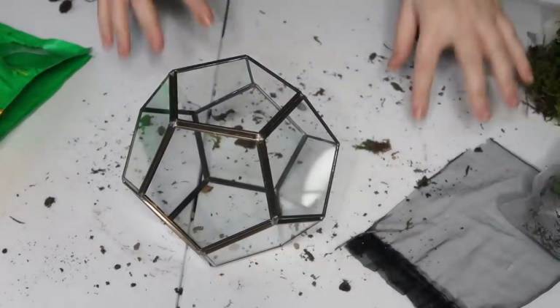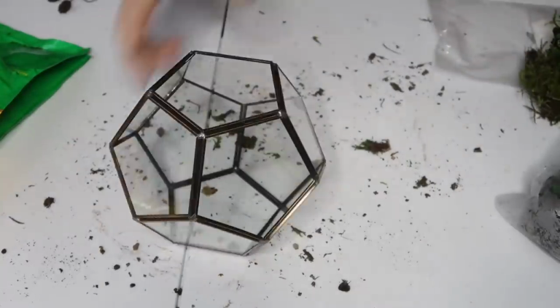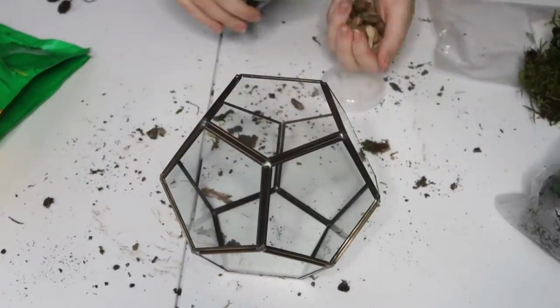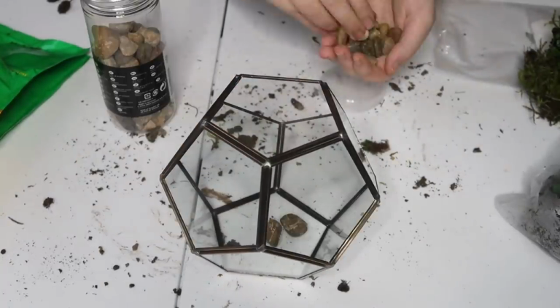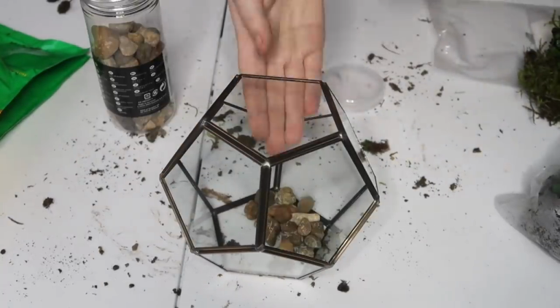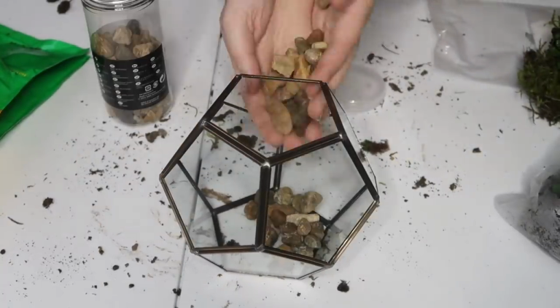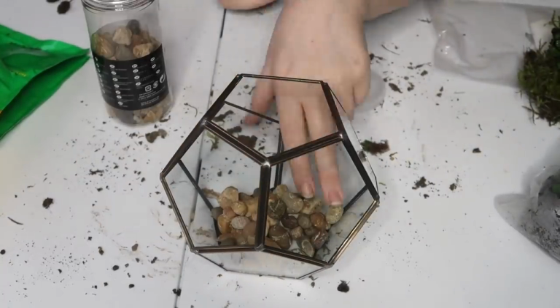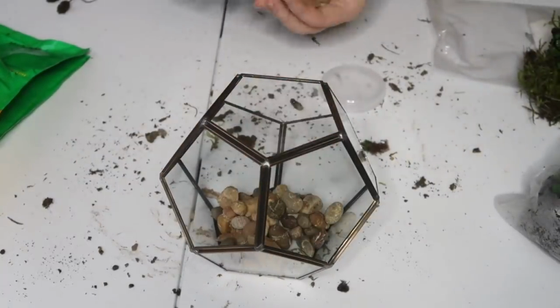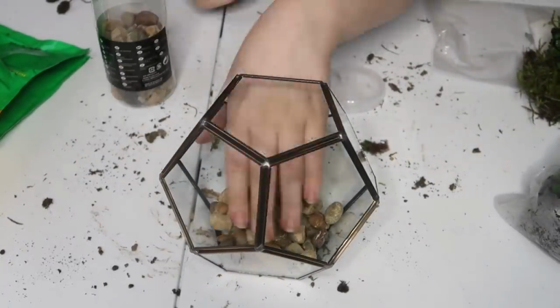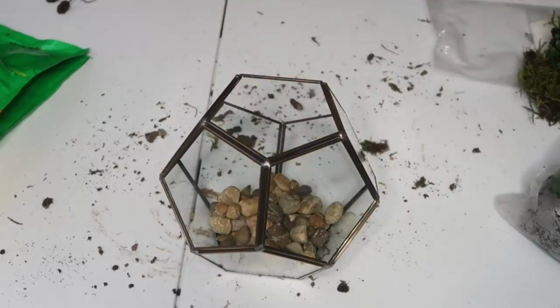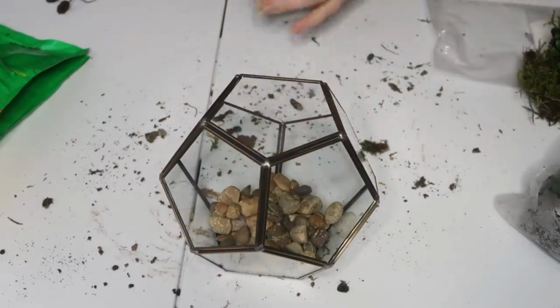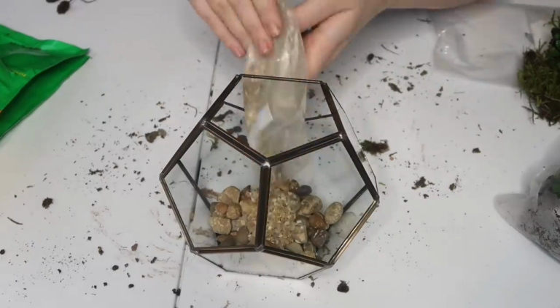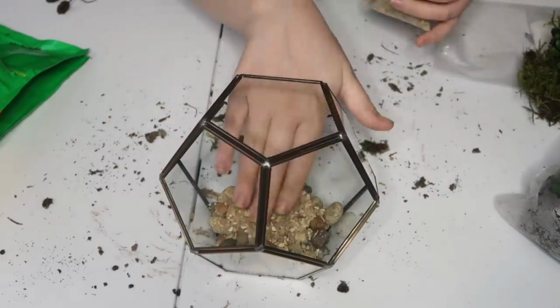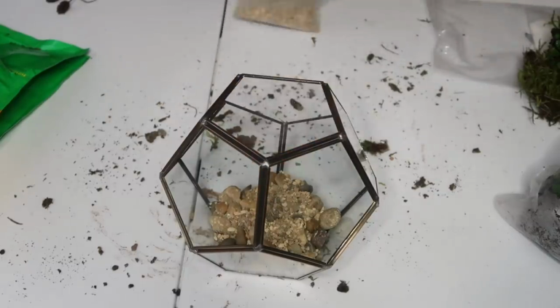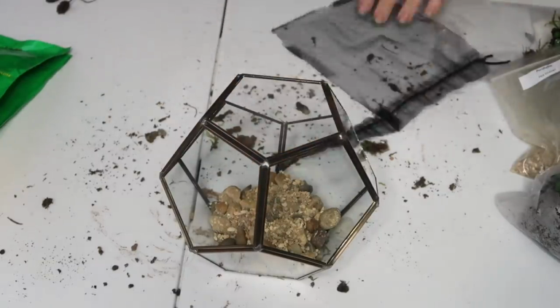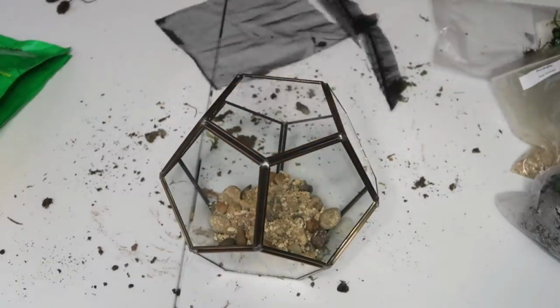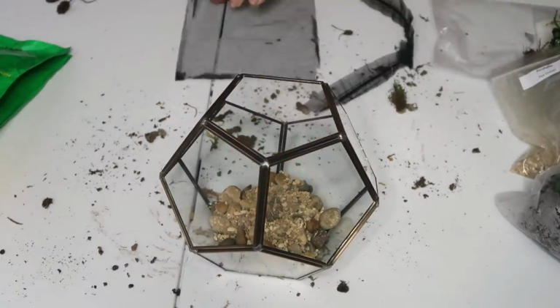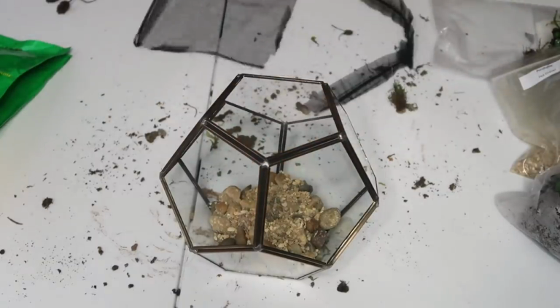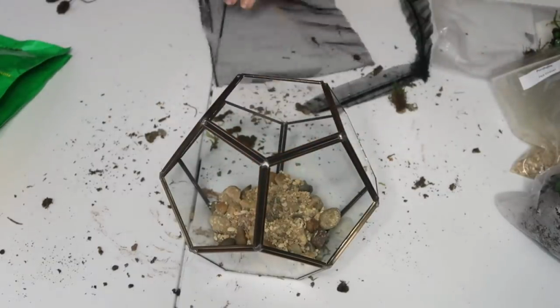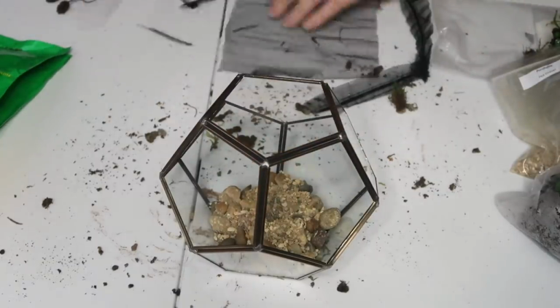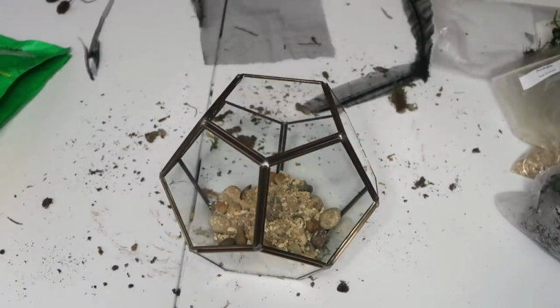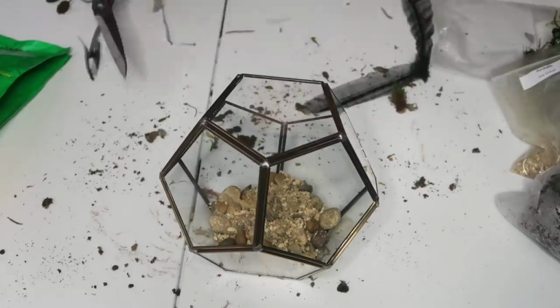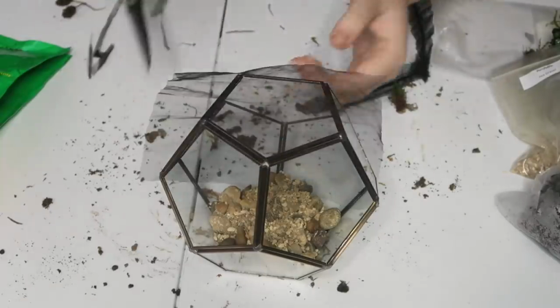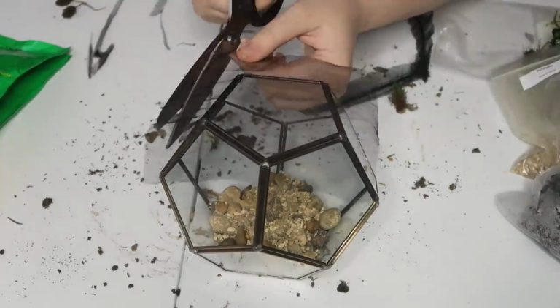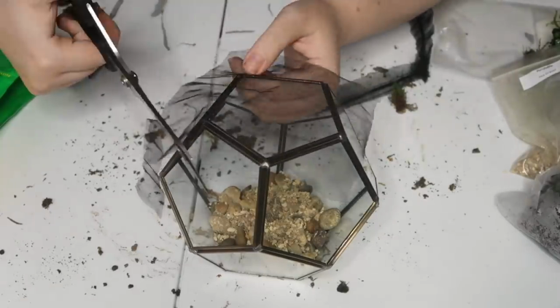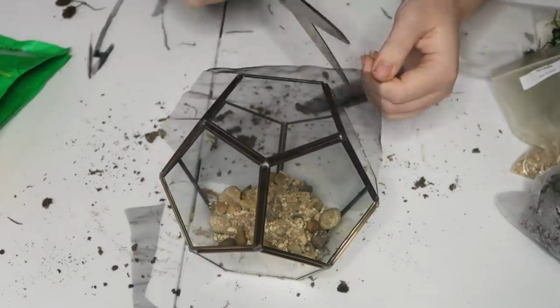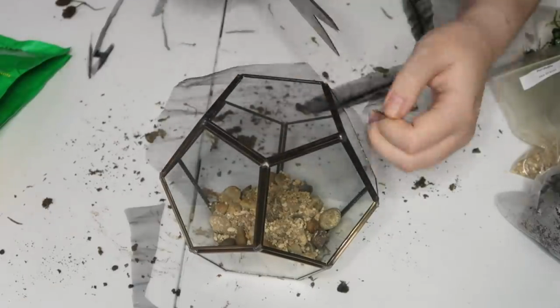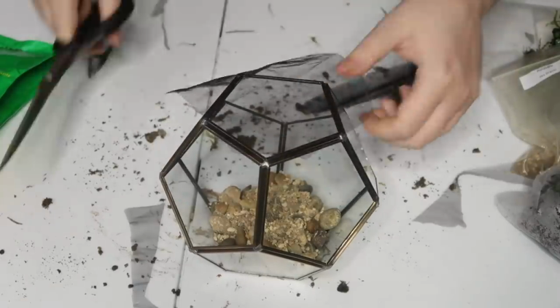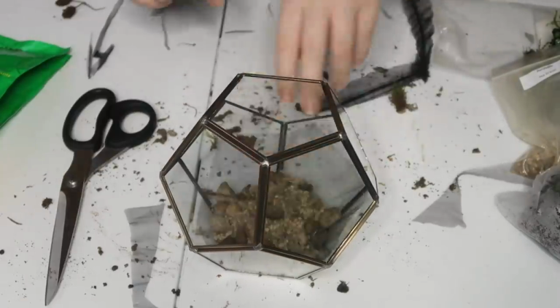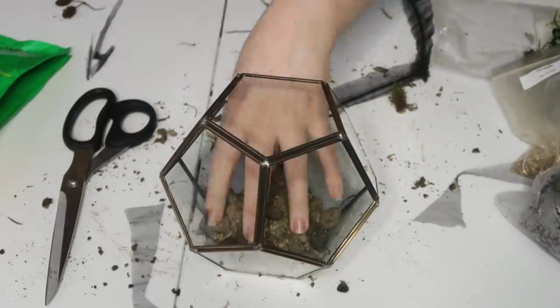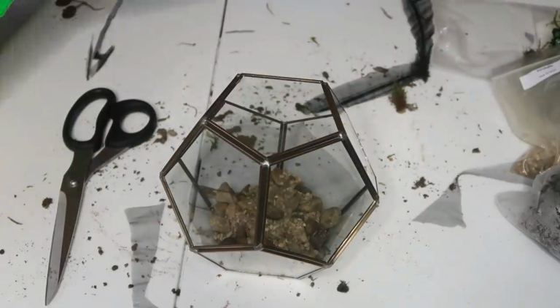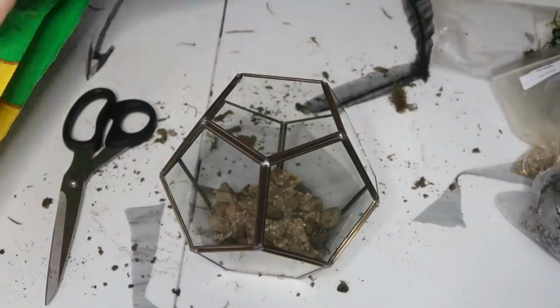And then here I am building the bigger one that I got some extra plants for. I'm not going to talk you through this too much because it's the same process as the last one, but I had some extra stuff around so I decided to make a bigger one for the bedroom.